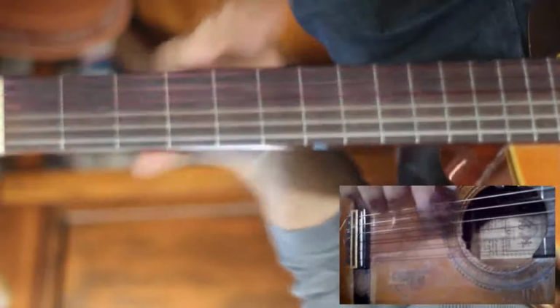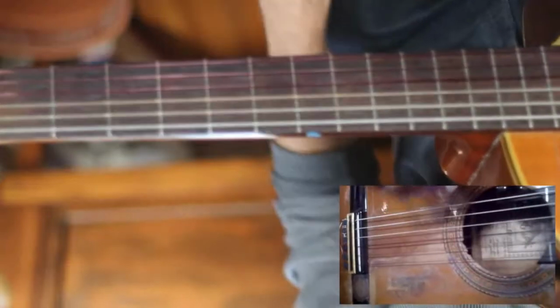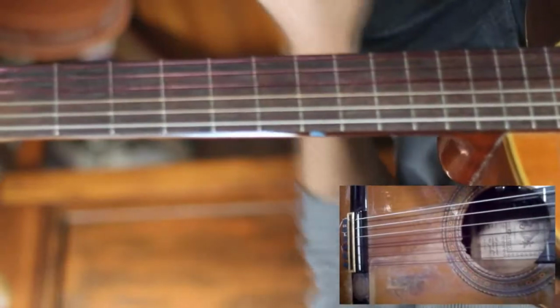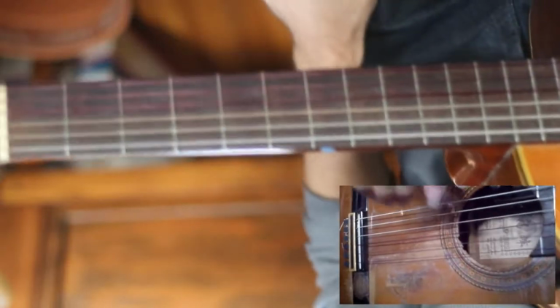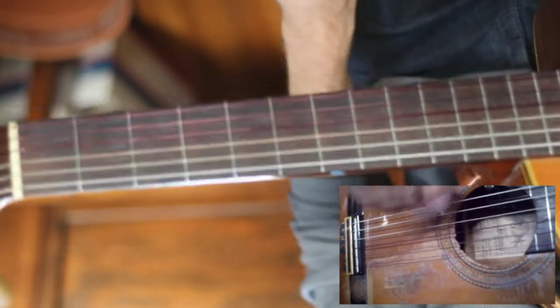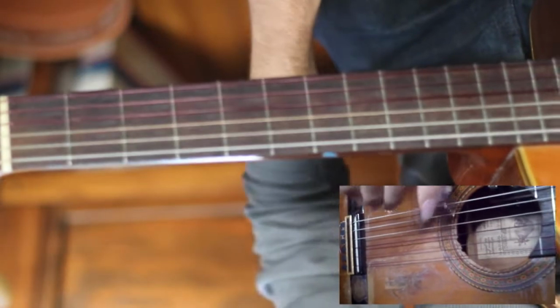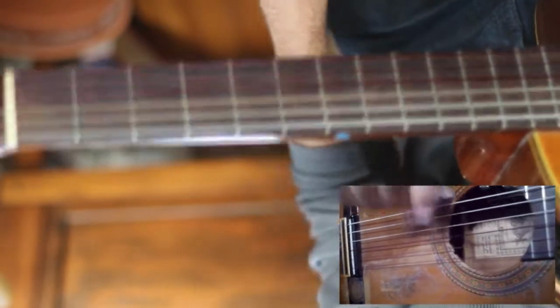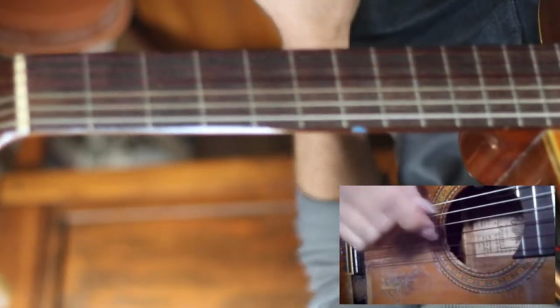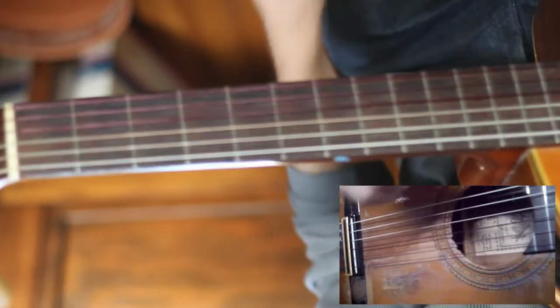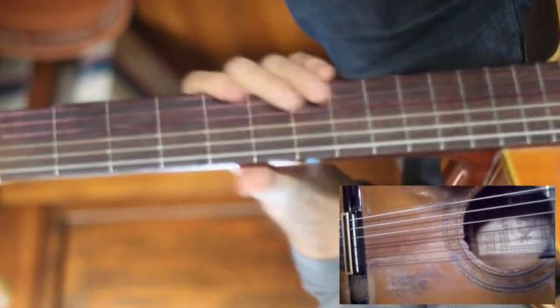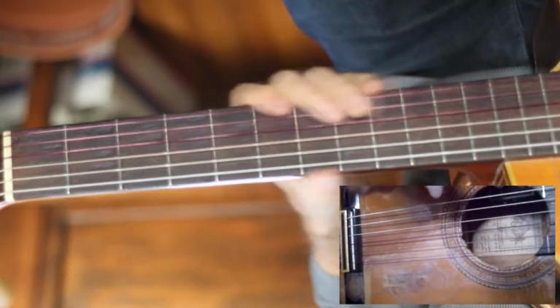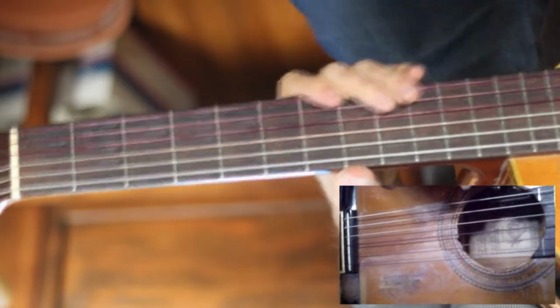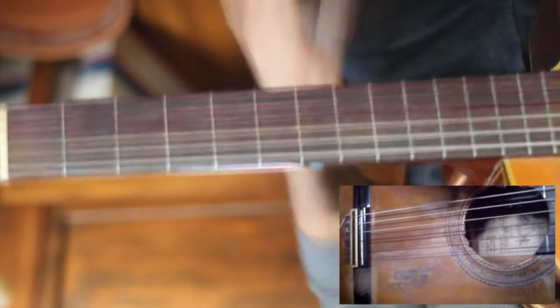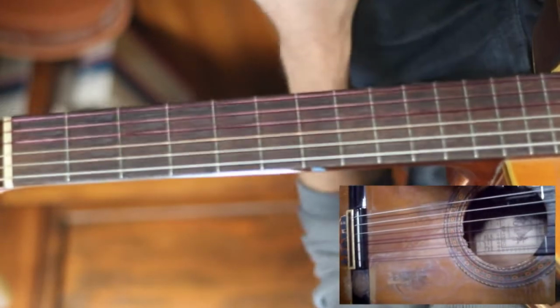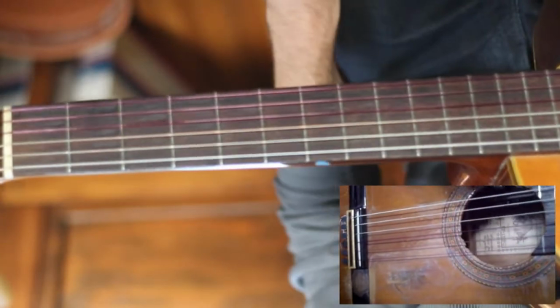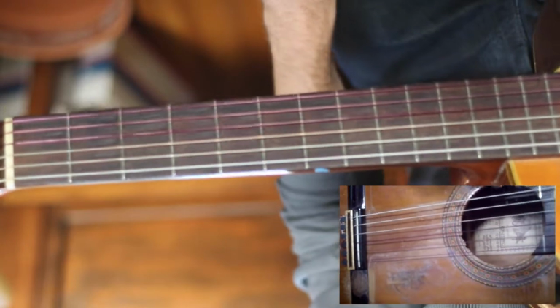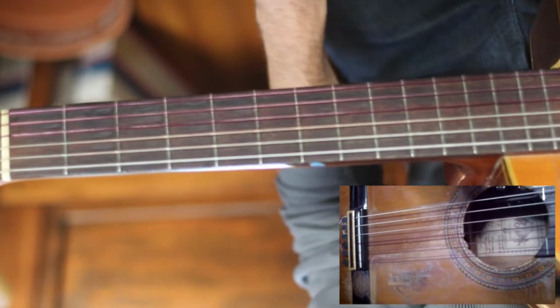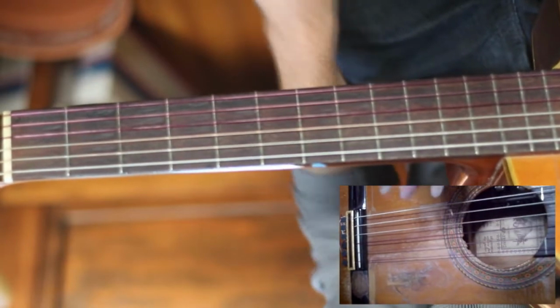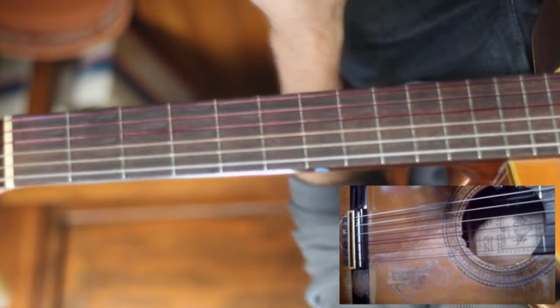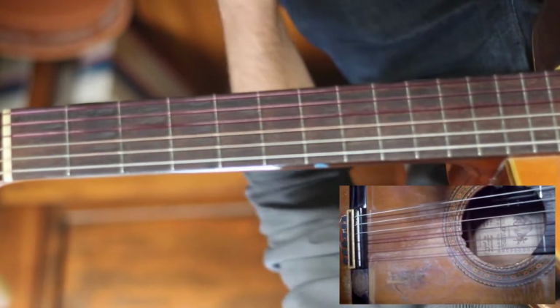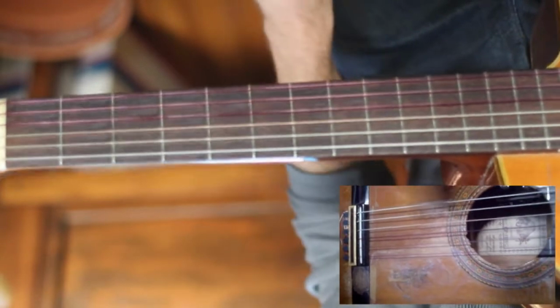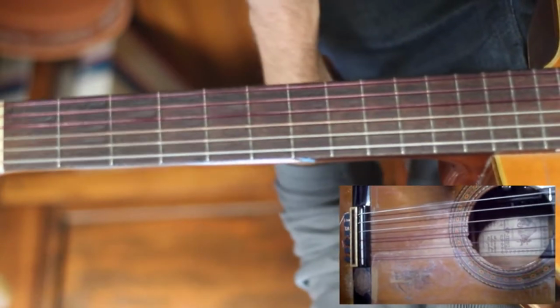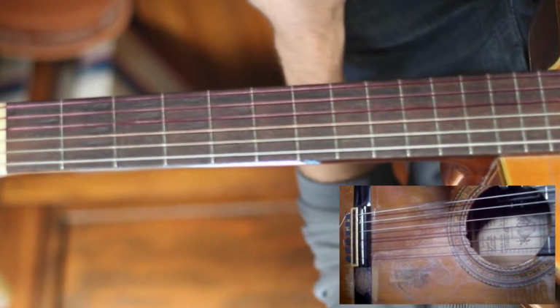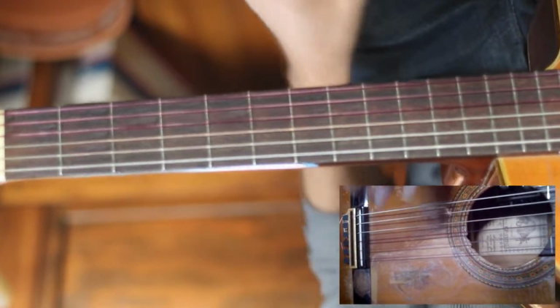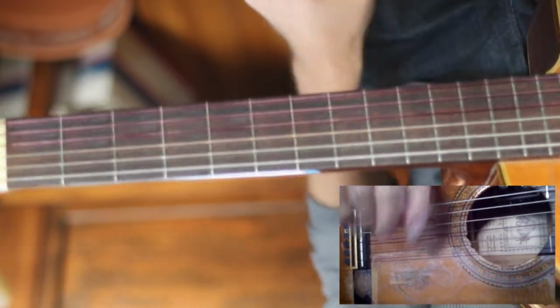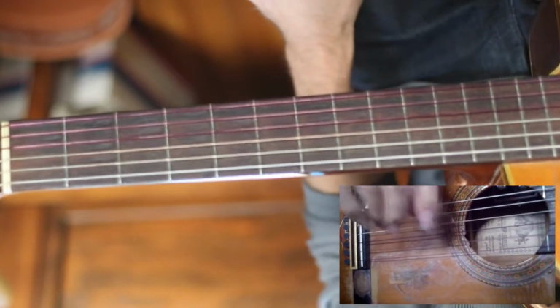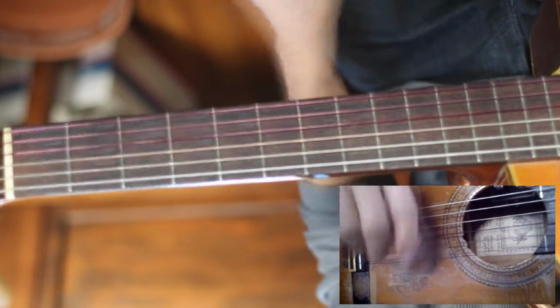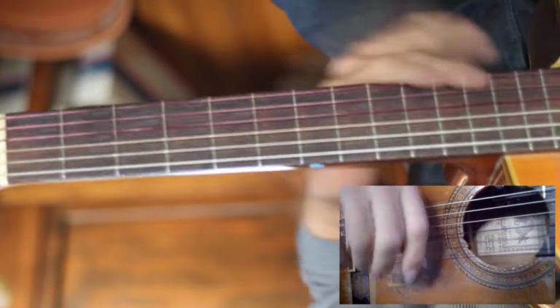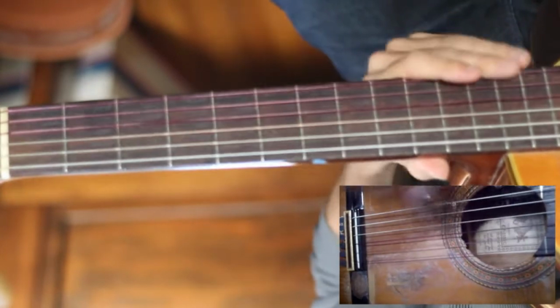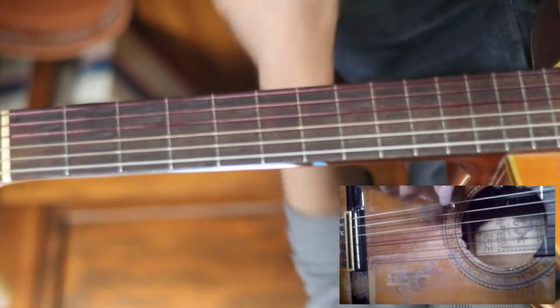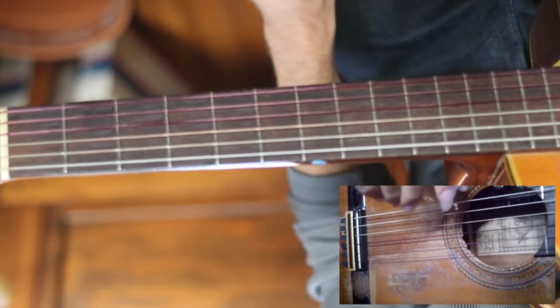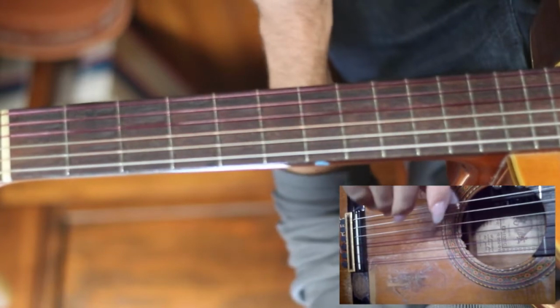All right, so today we'll do Silver Bells, a Christmas classic for sure. I played it pretty up-tempo — you can definitely slow it down if you want to, but I did it pretty fast, kind of moving along.